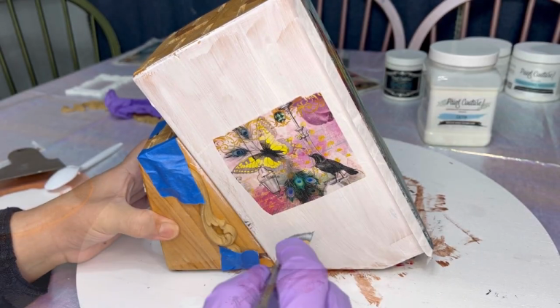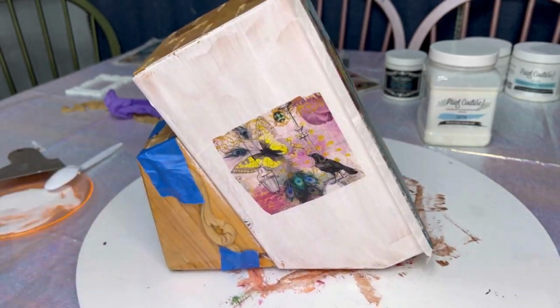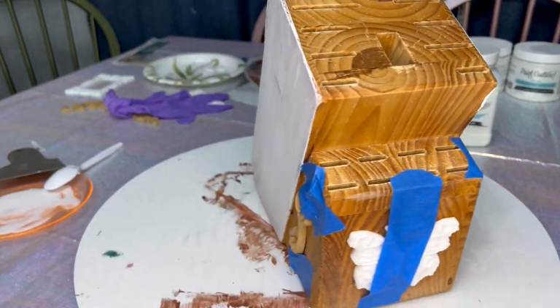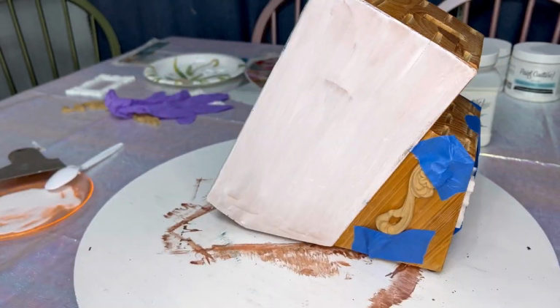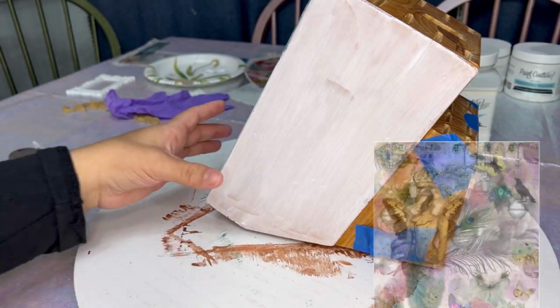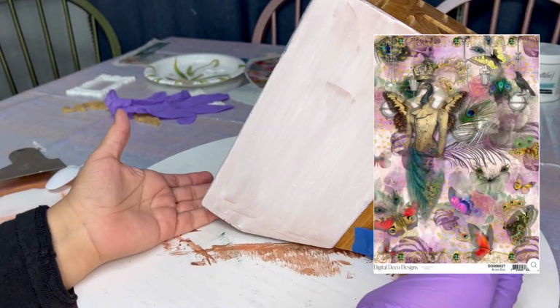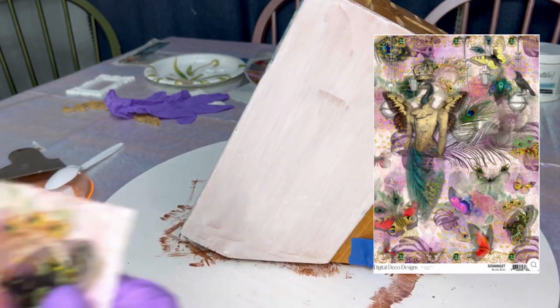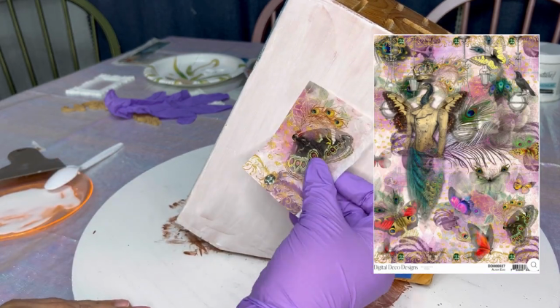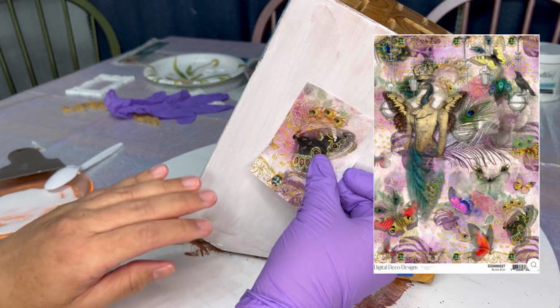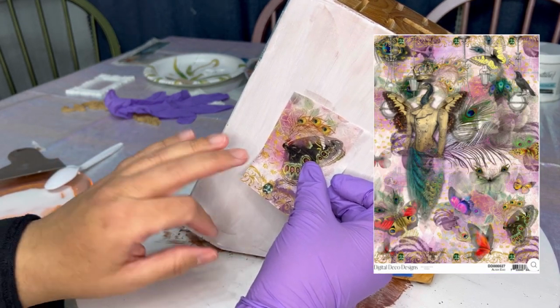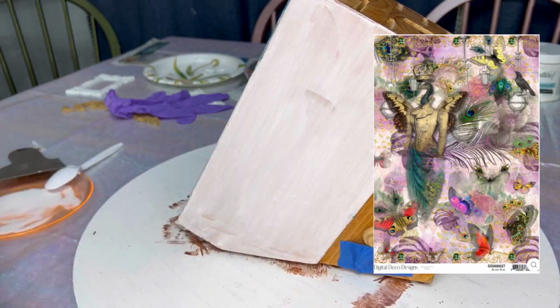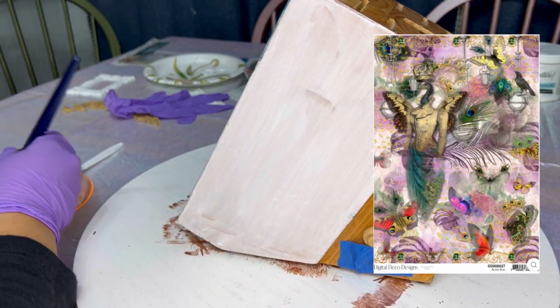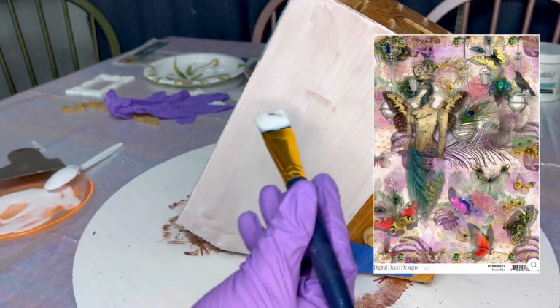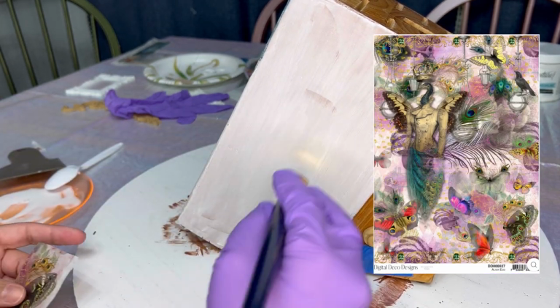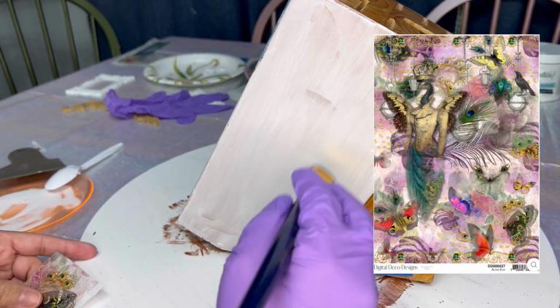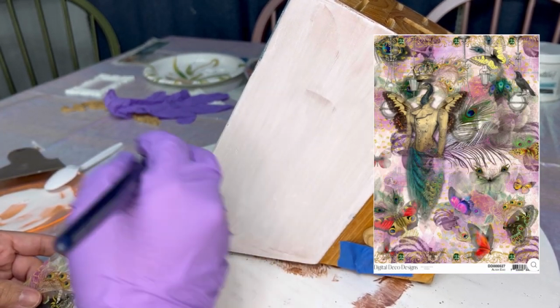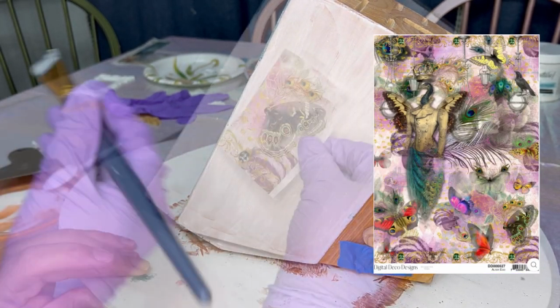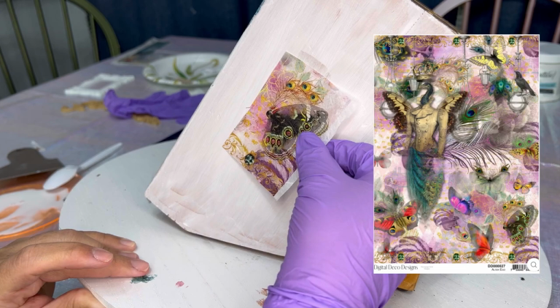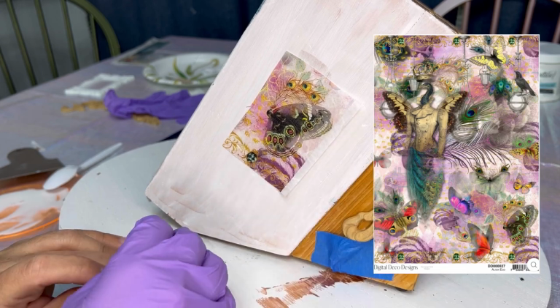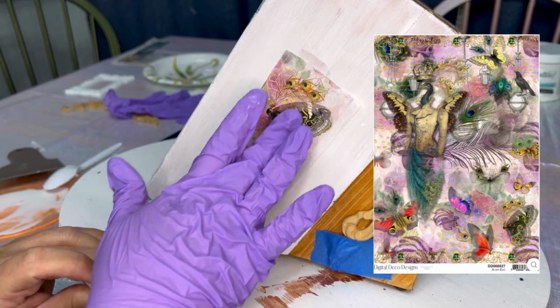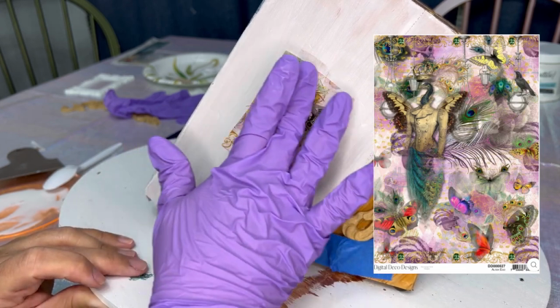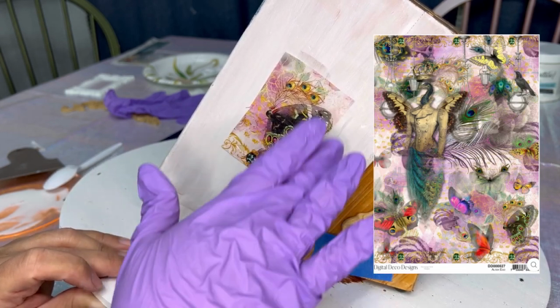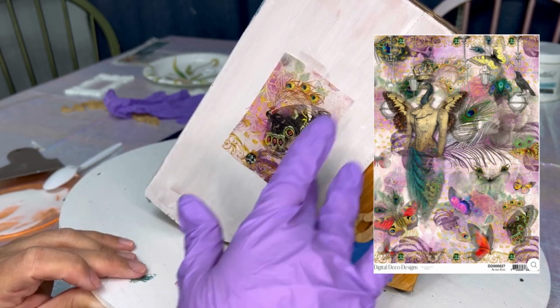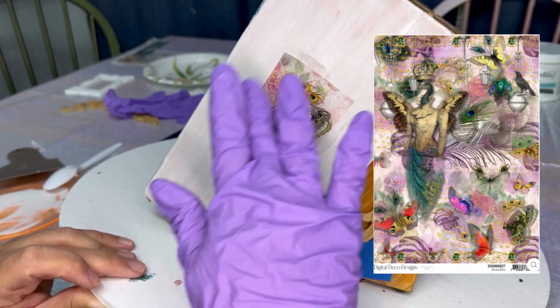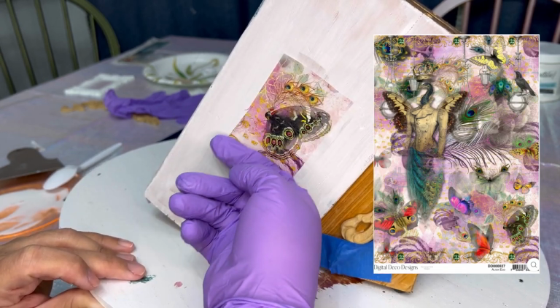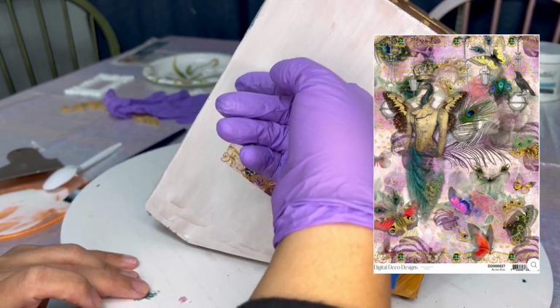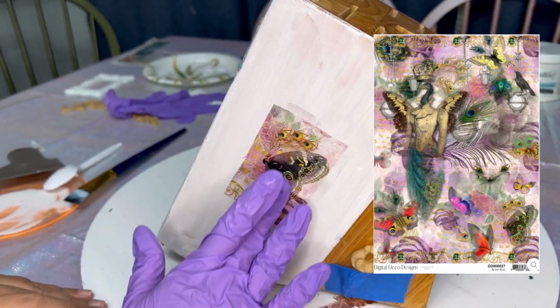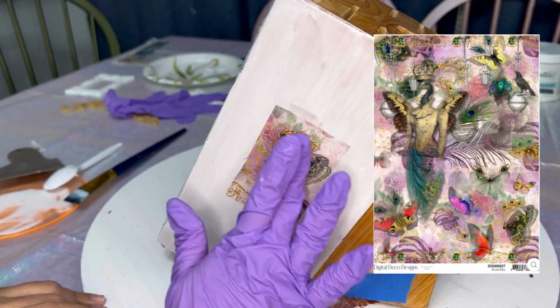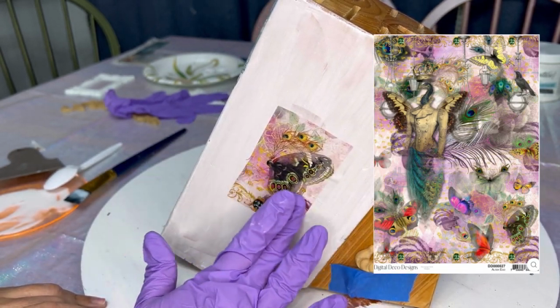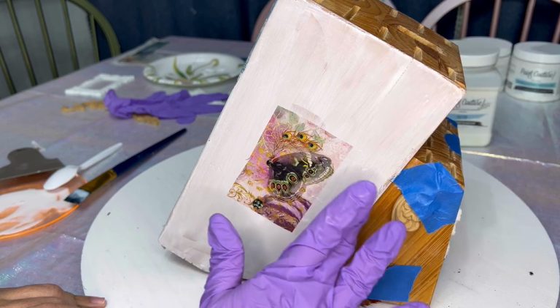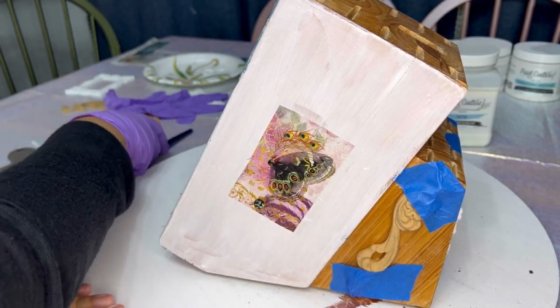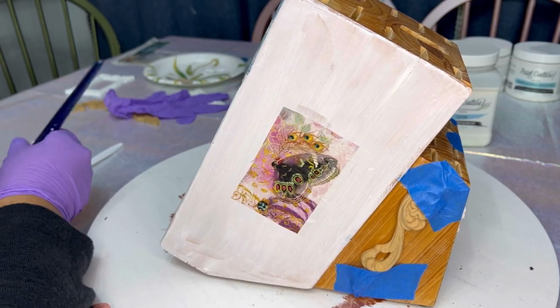I'm going to do the same thing with a different paper. This is the Alter Ego Paper from Digital Deco Designs, and I'm putting a portion of the paper on either side of the knife block using the same process and steps that we just used.